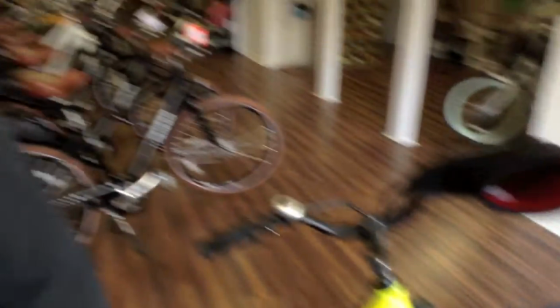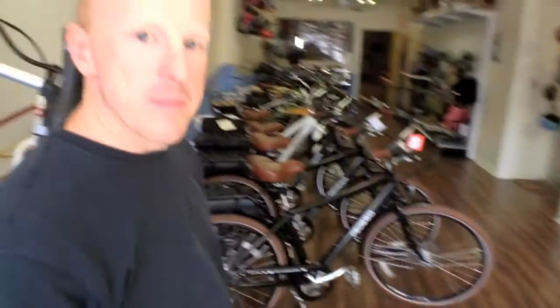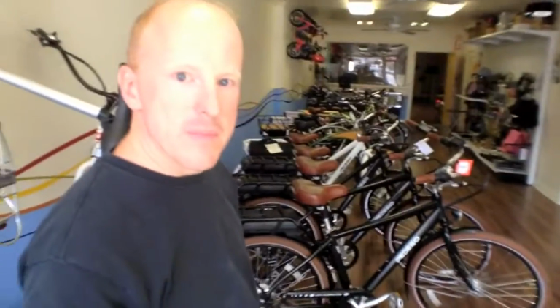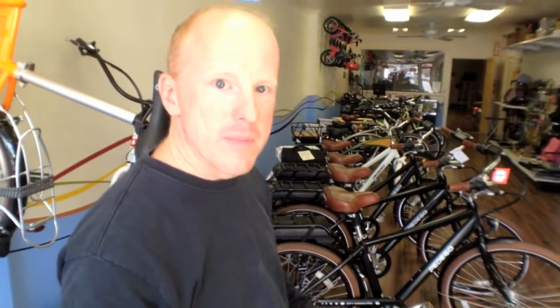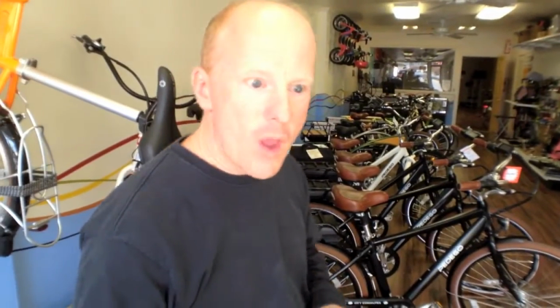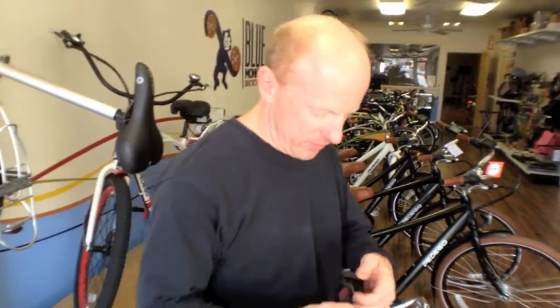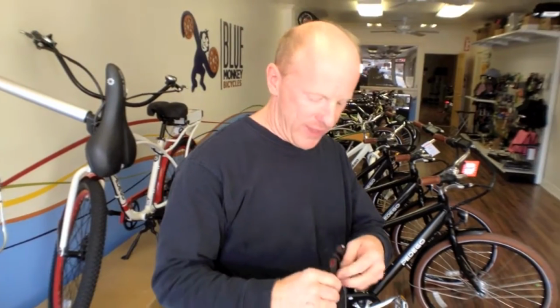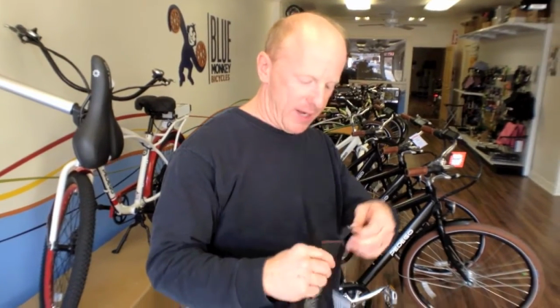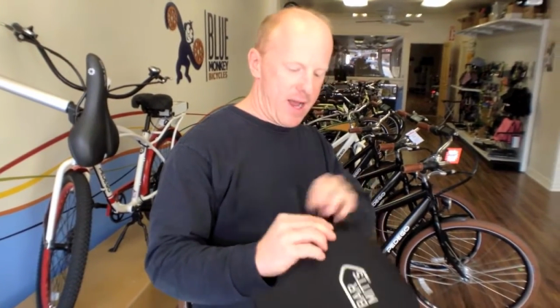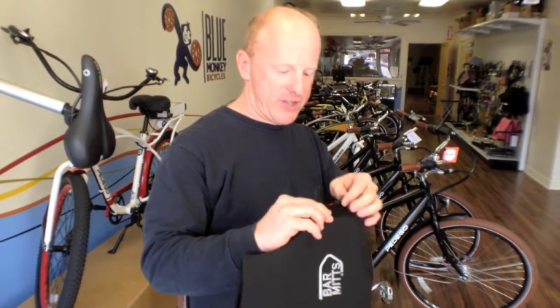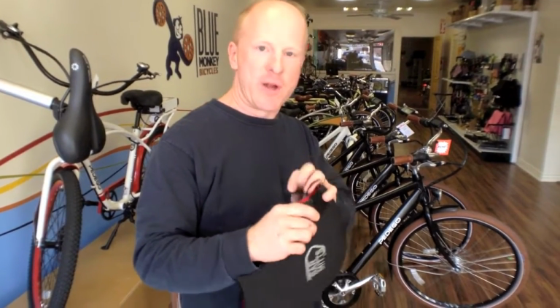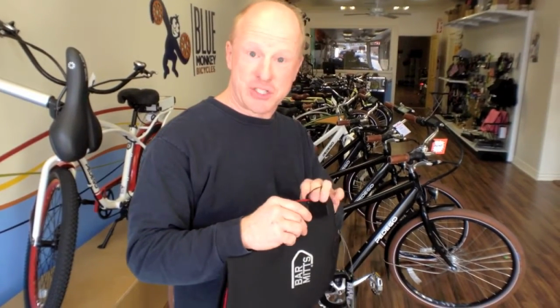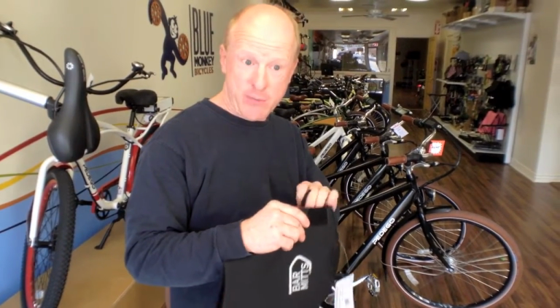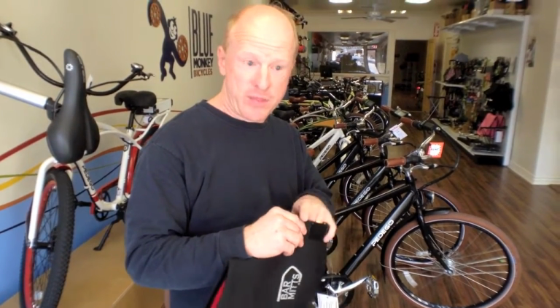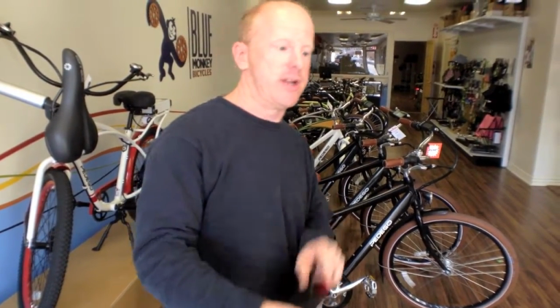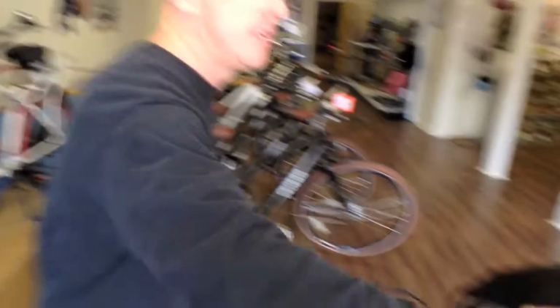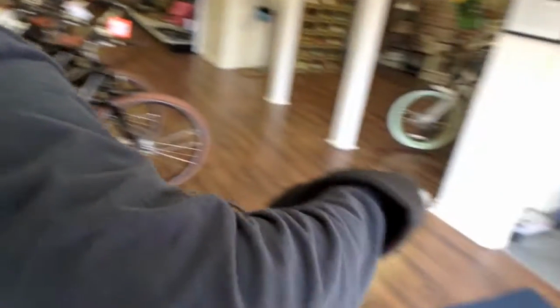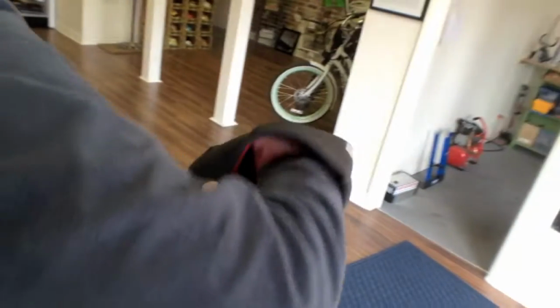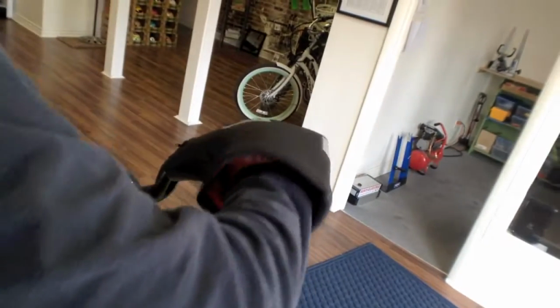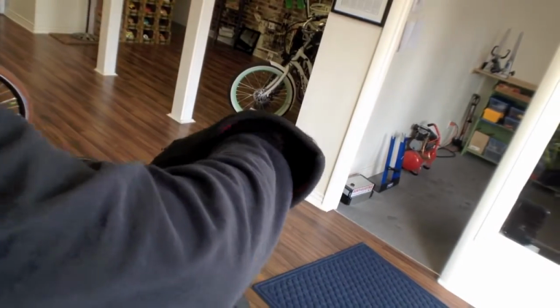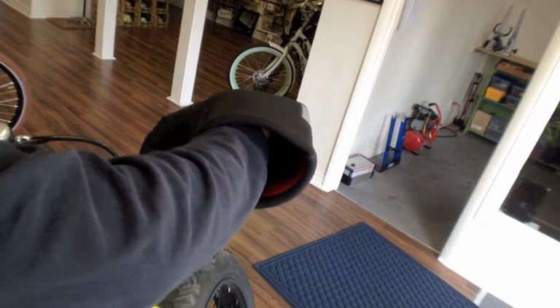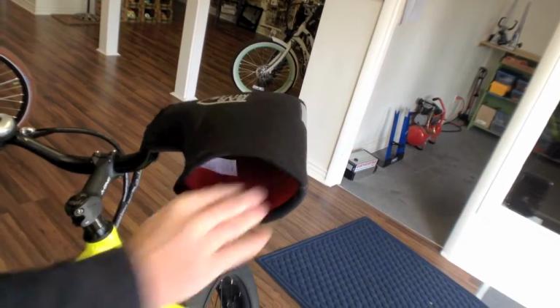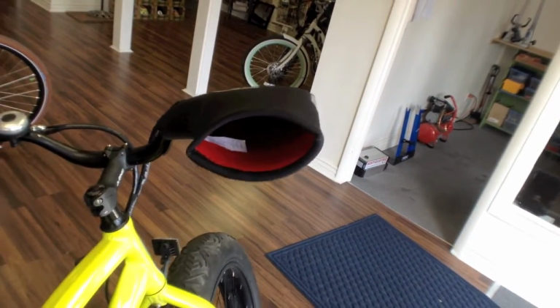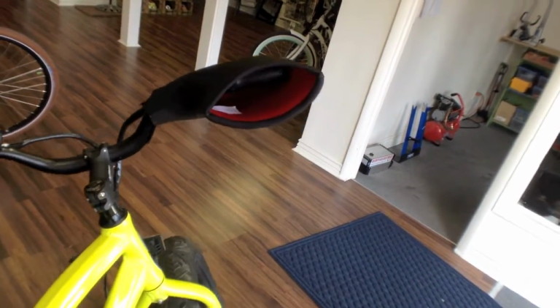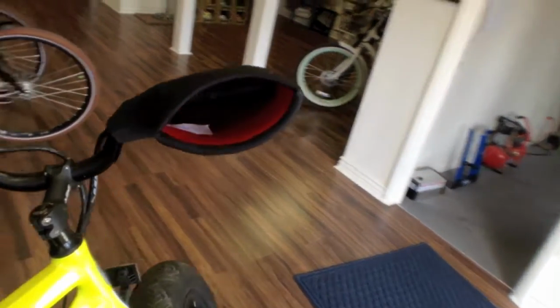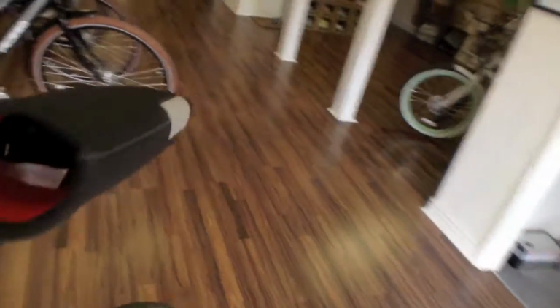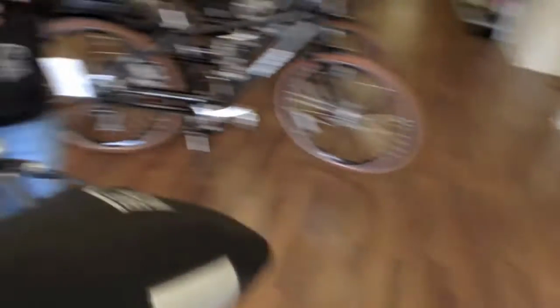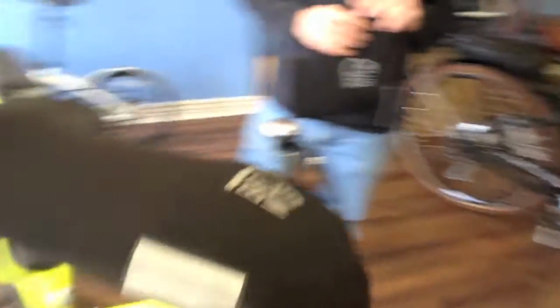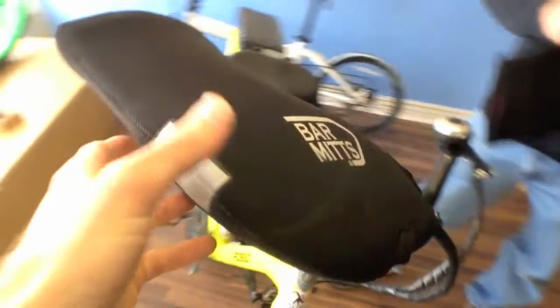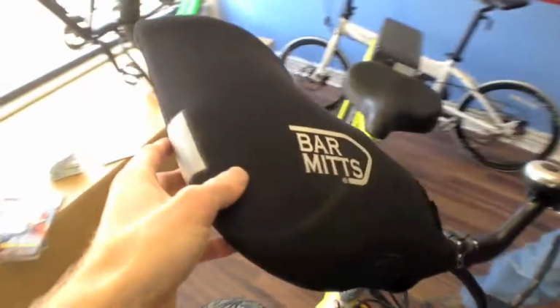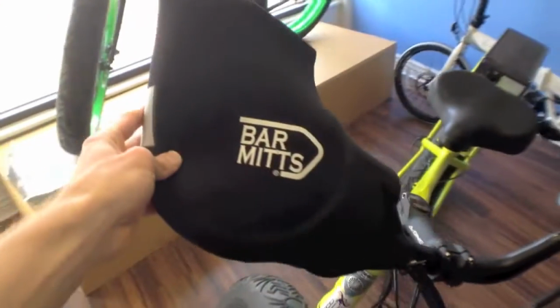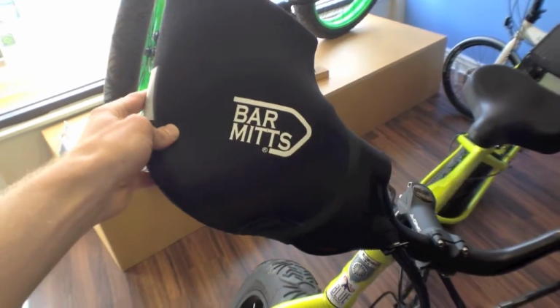It sounds like these work with kind of any bike. They'll work with any bike. We experimented with them to make sure they would work with electric — you can reach the throttle and the brakes in there. They've also got them in different styles — they've got them for drop bars too.